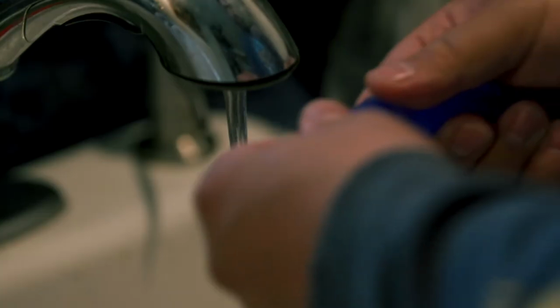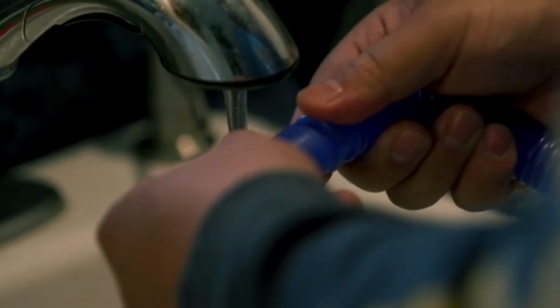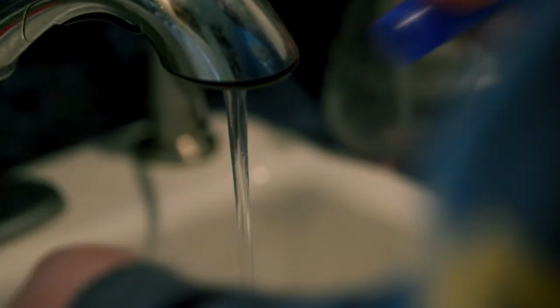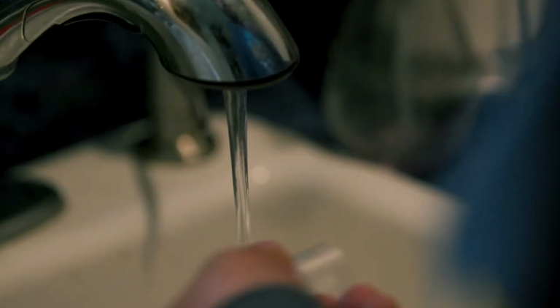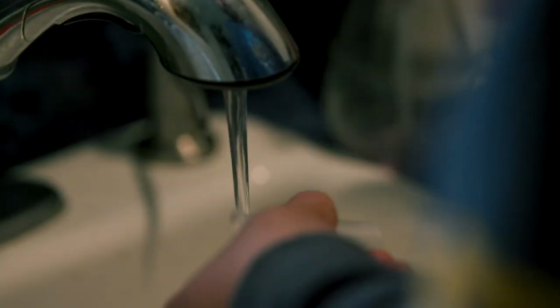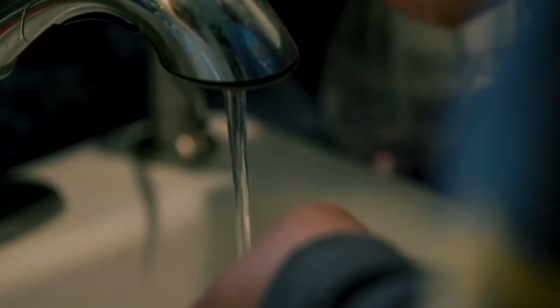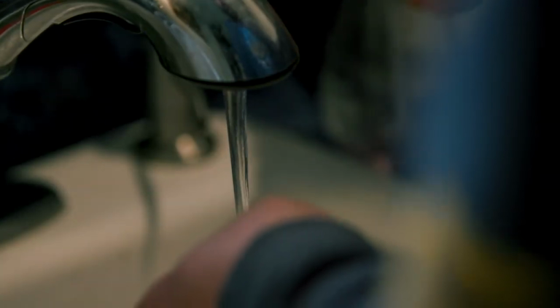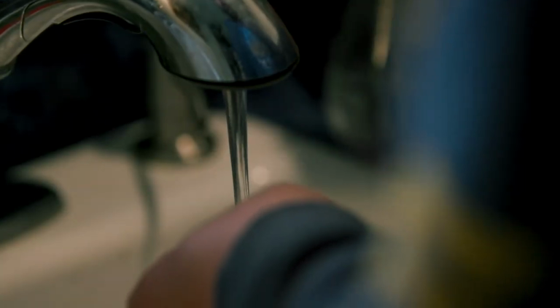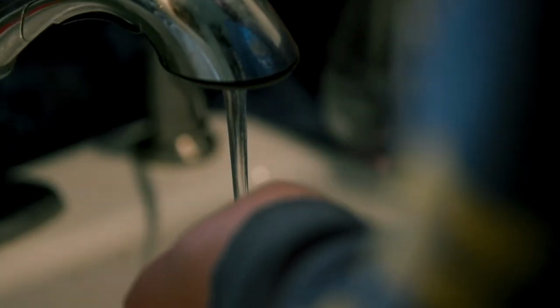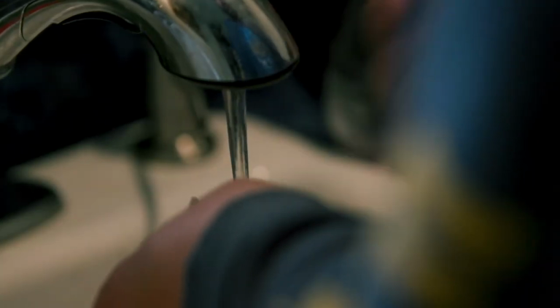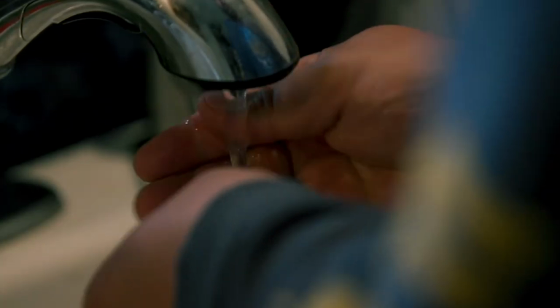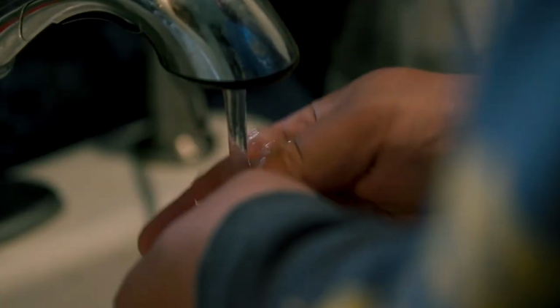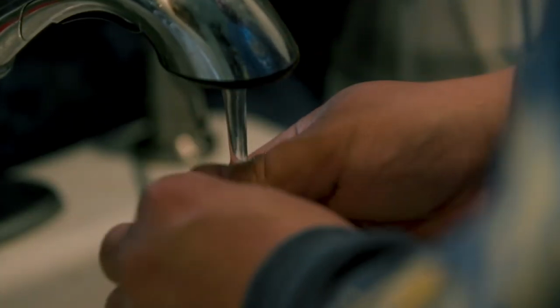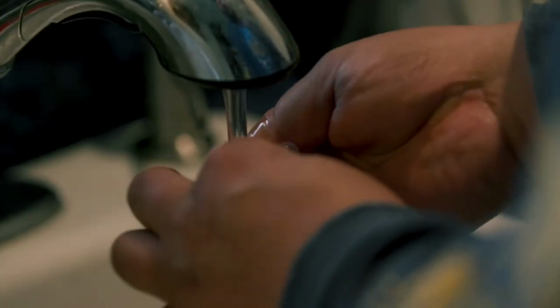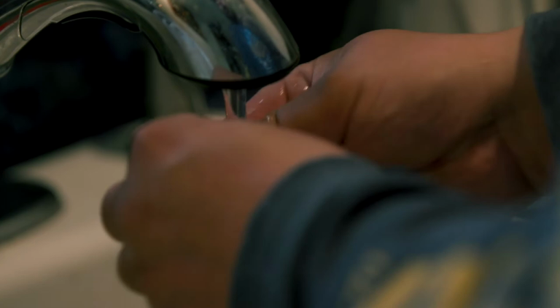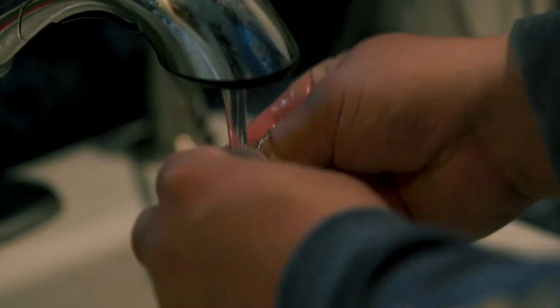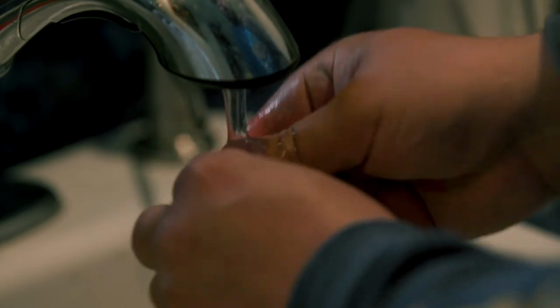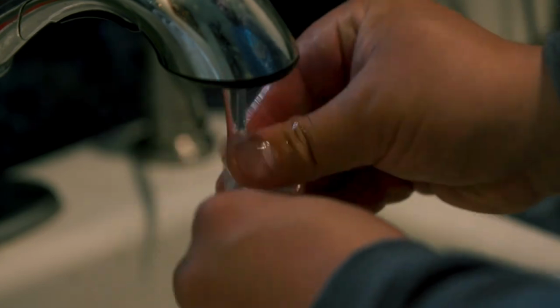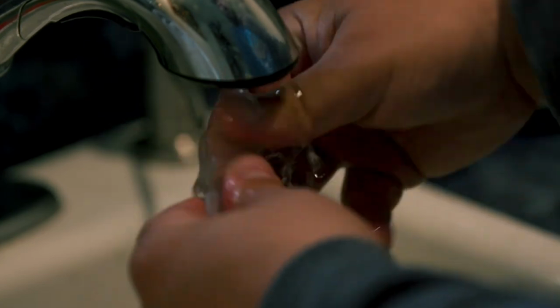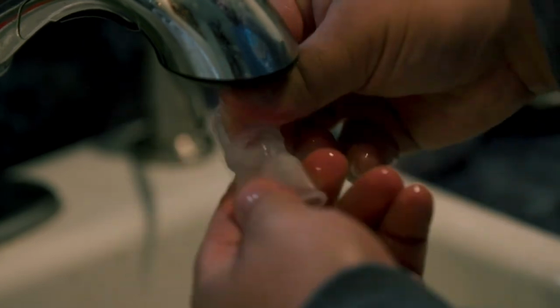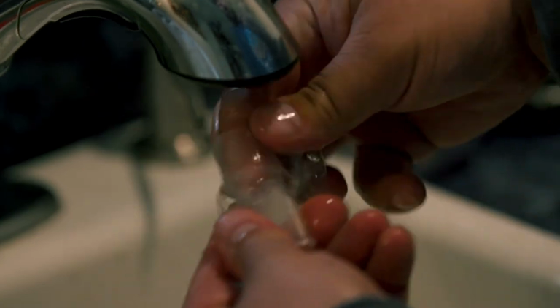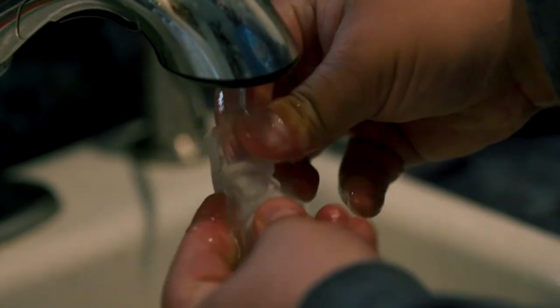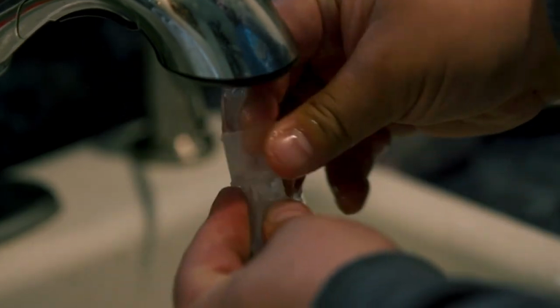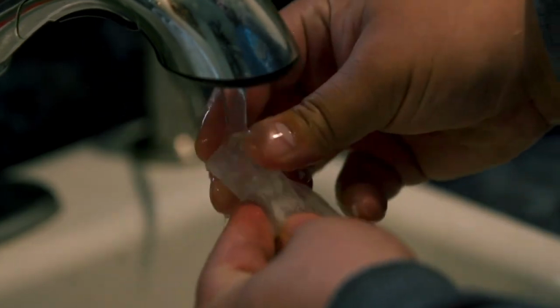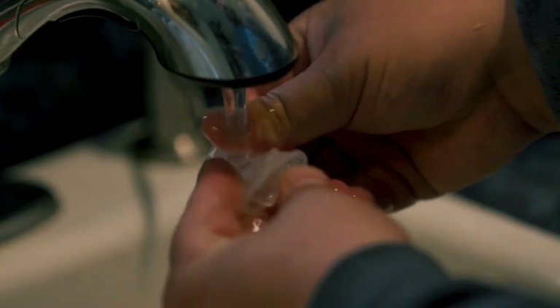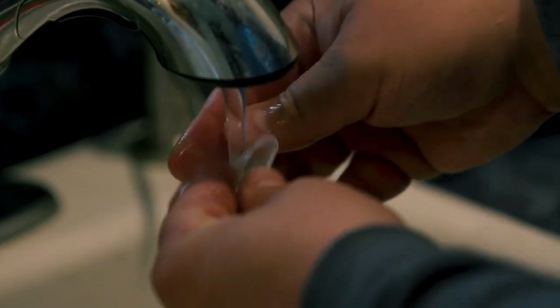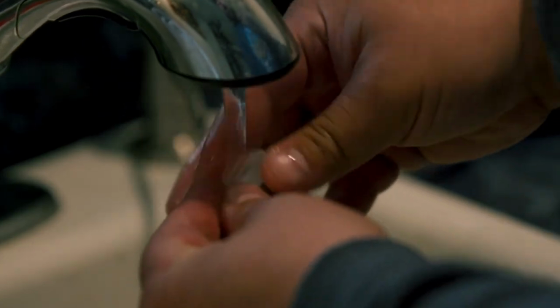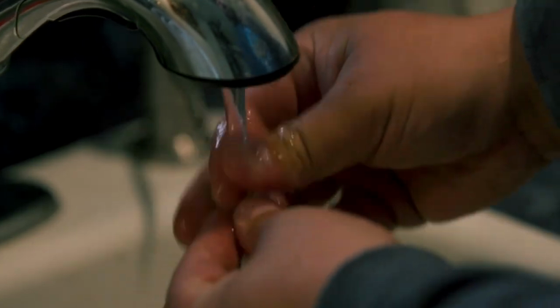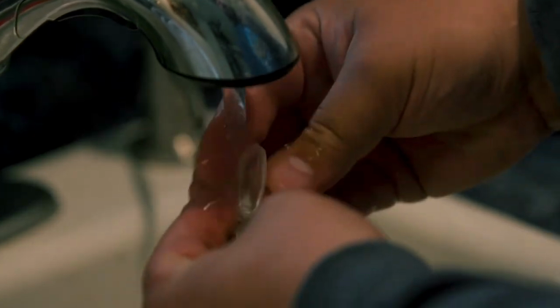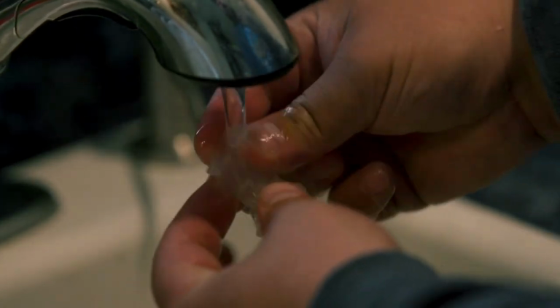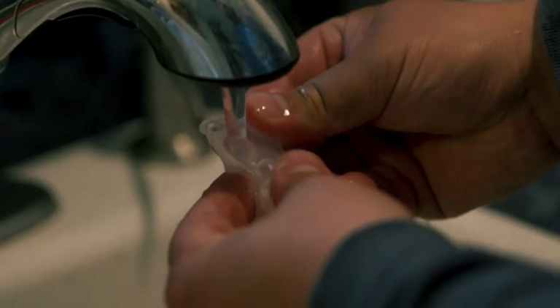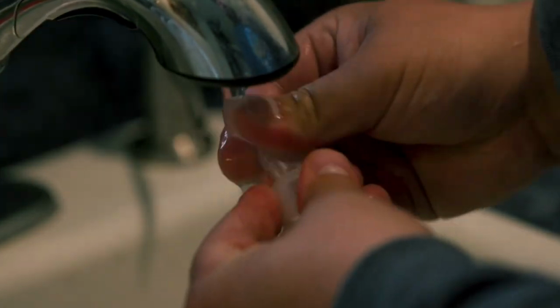After each use, clean the mouthpiece of your spirometer with warm water and soap. Don't reuse a disposable mouthpiece for more than 24 hours.